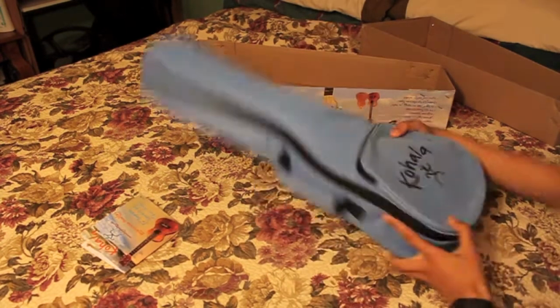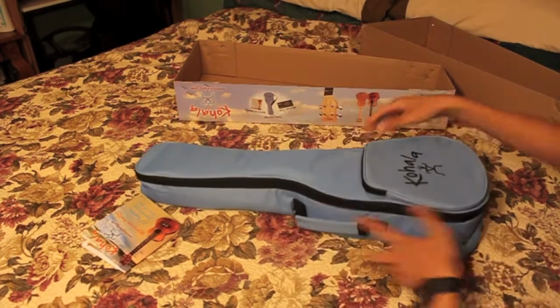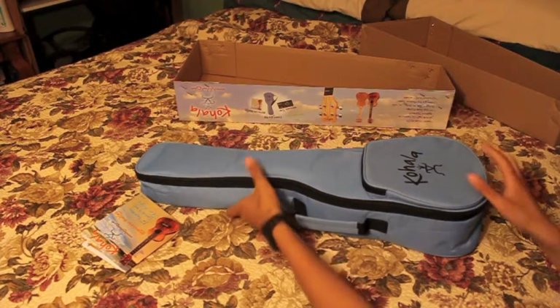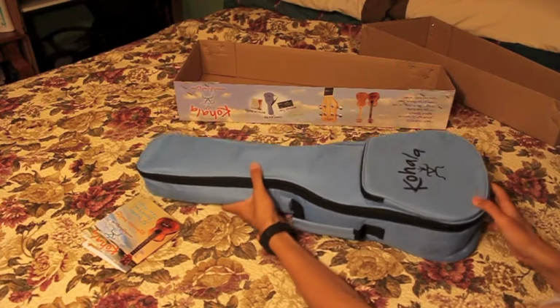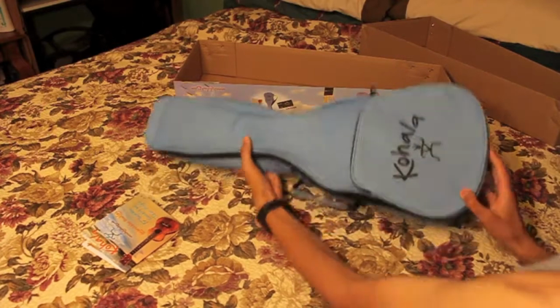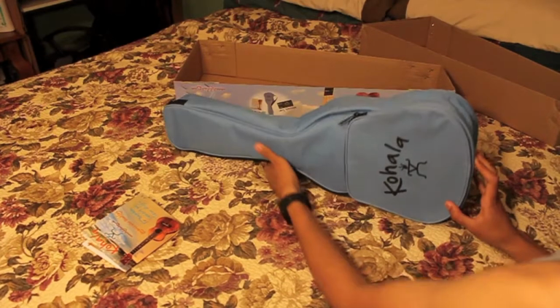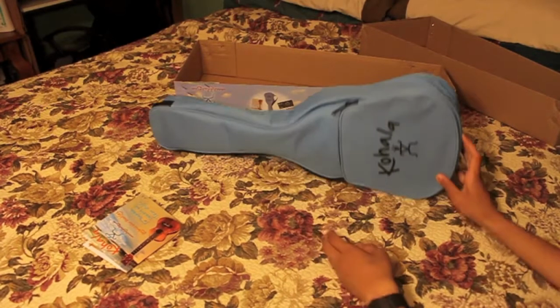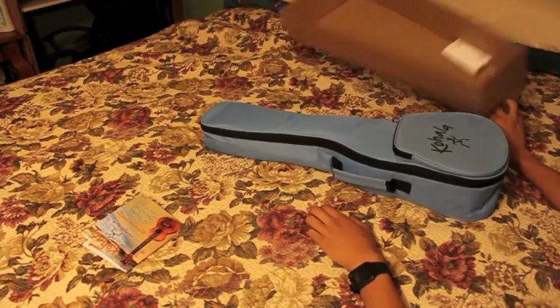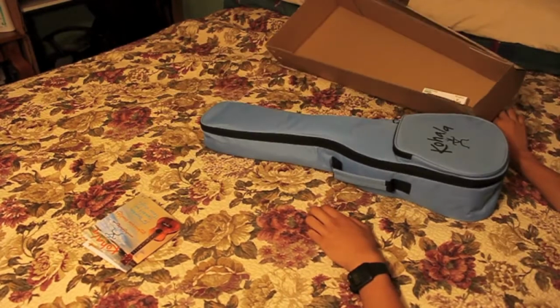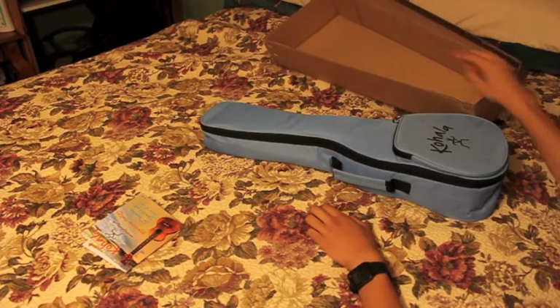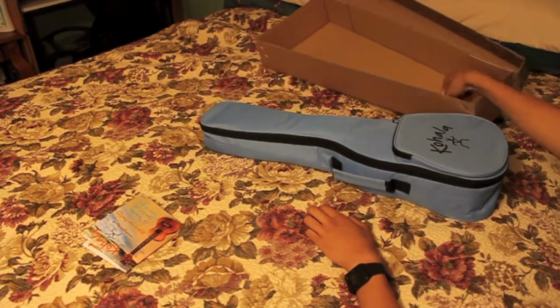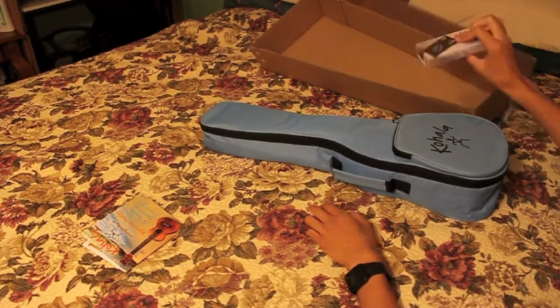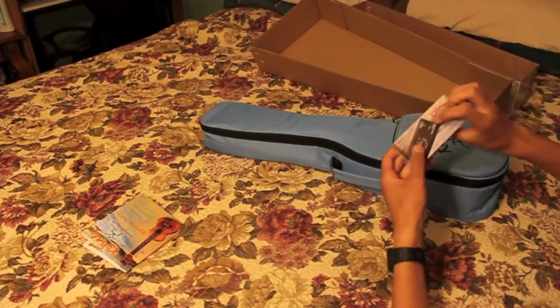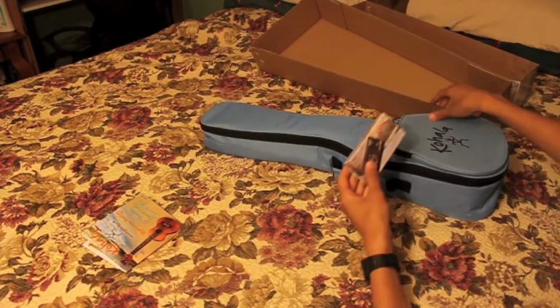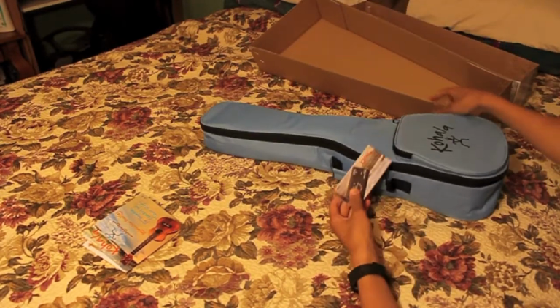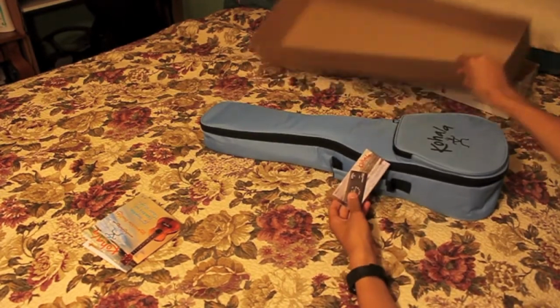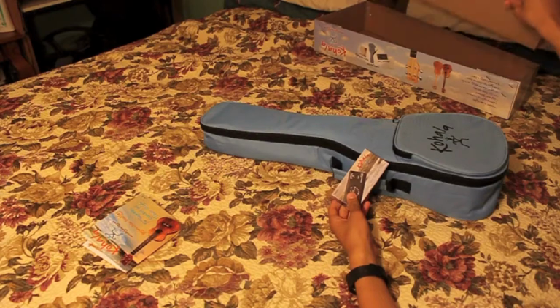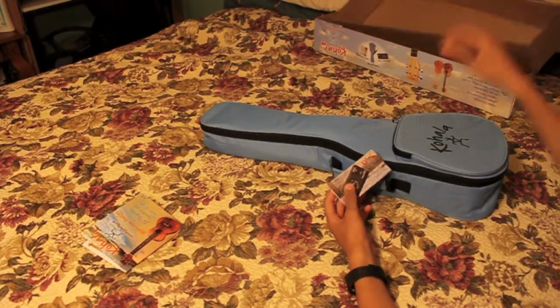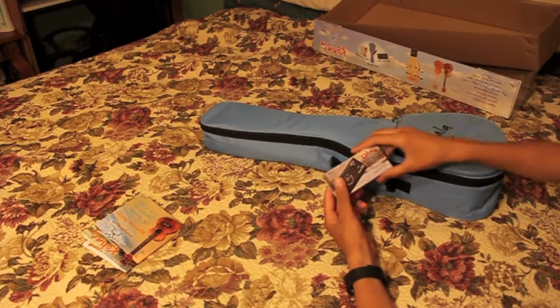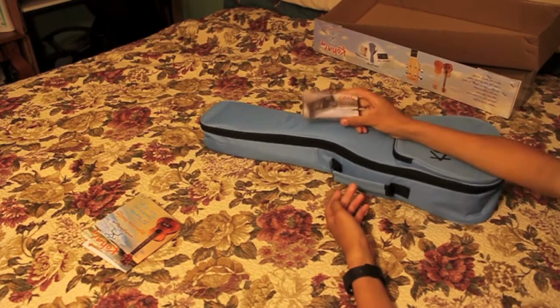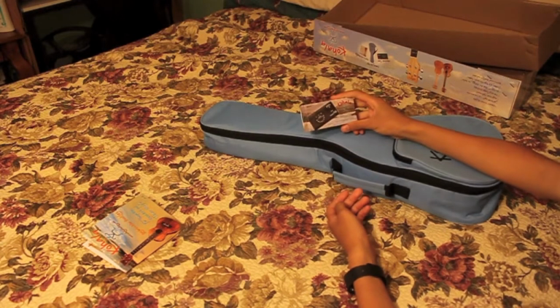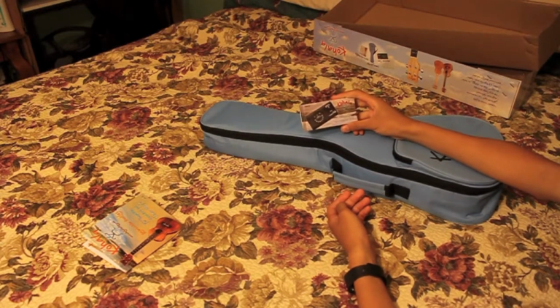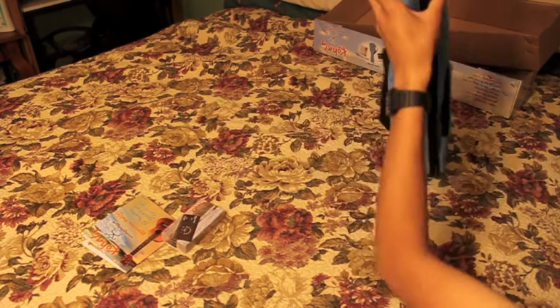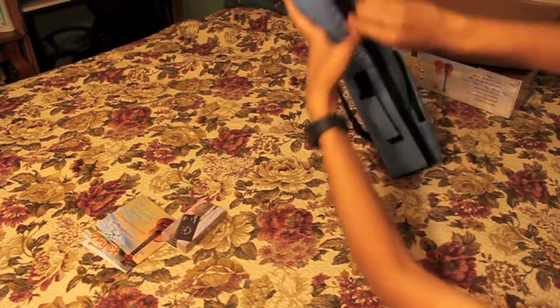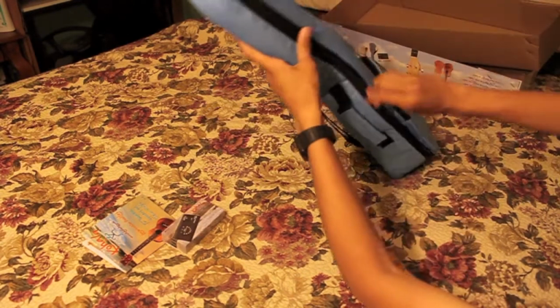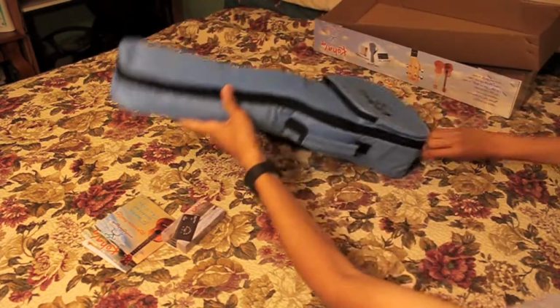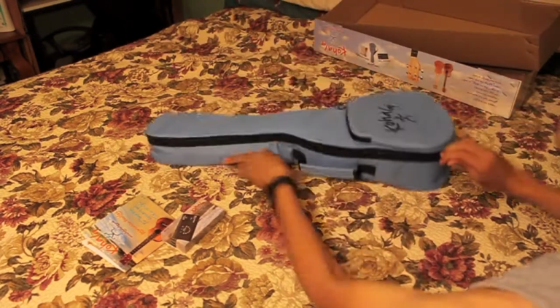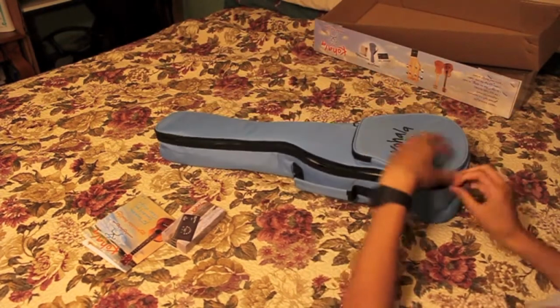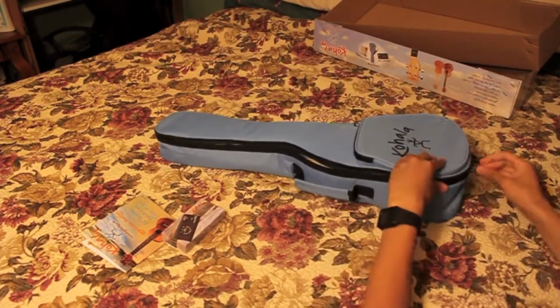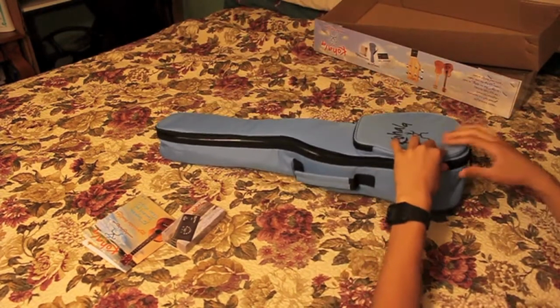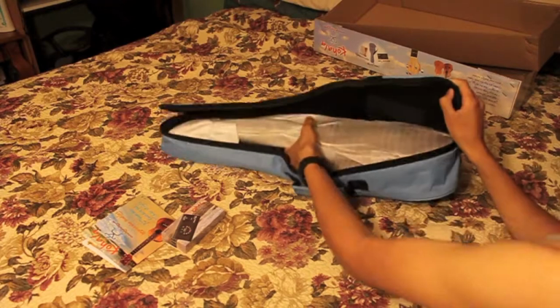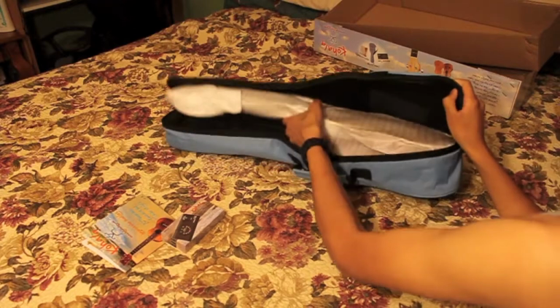I'm going to open it now. And there's a tuner. We bought this for a hundred bucks at Costco. It's for my brother.